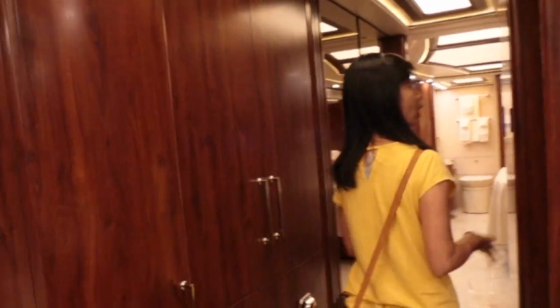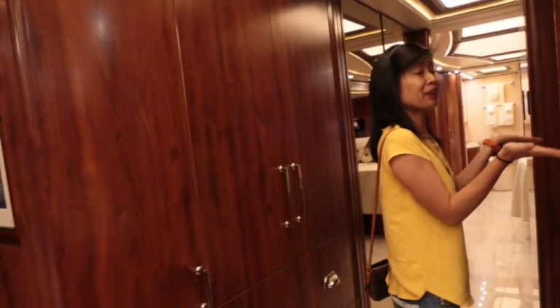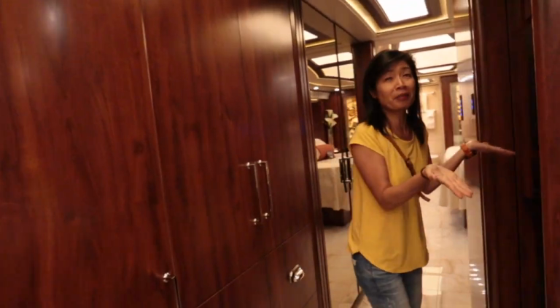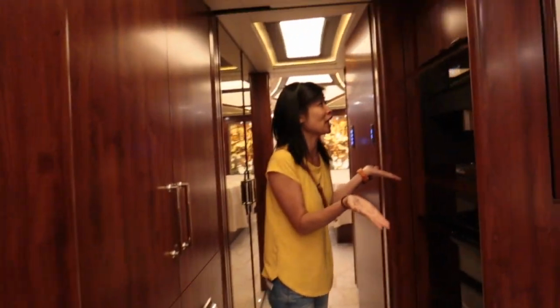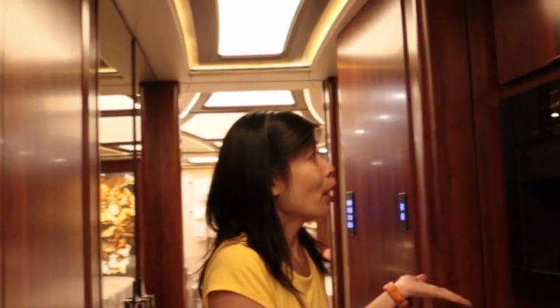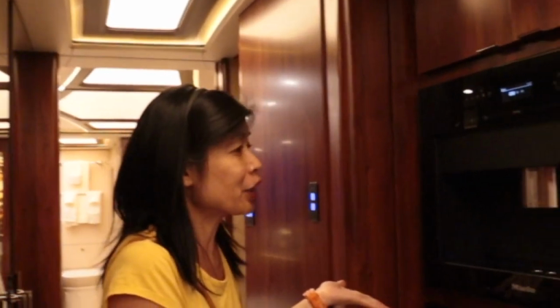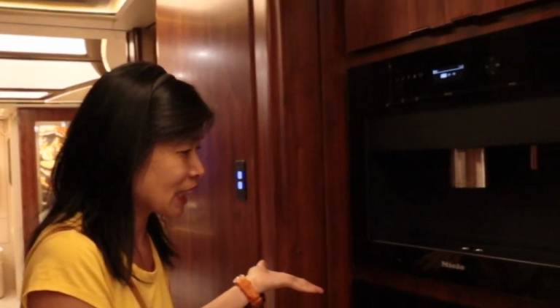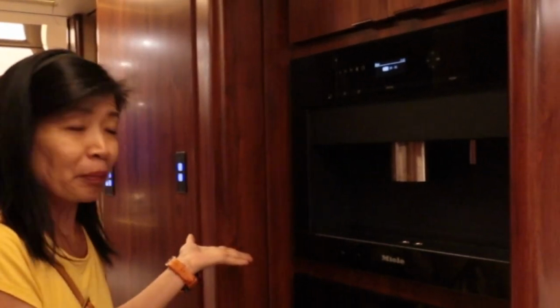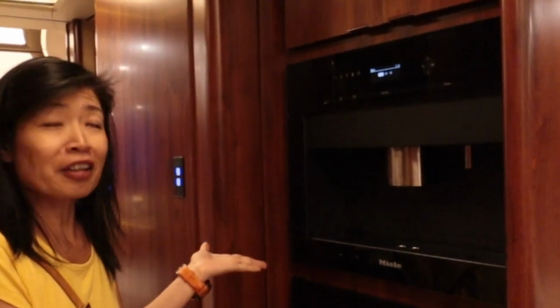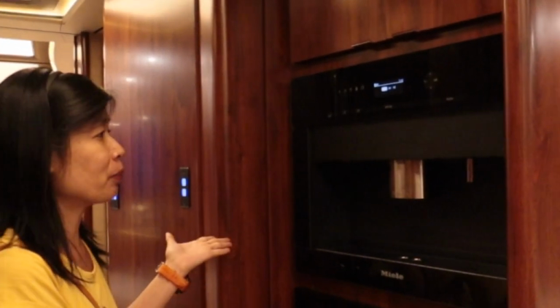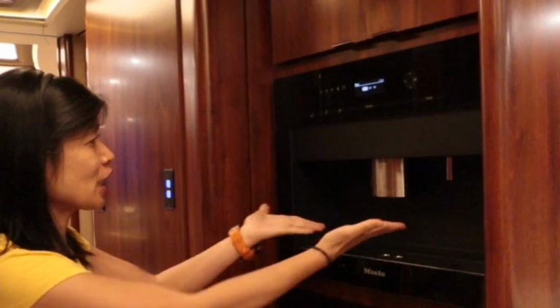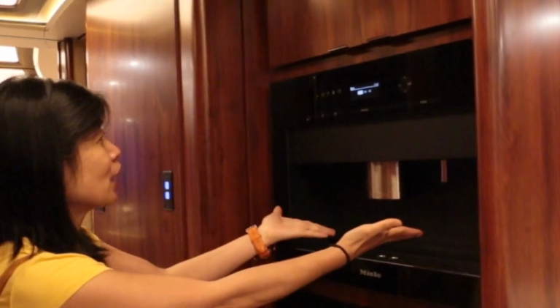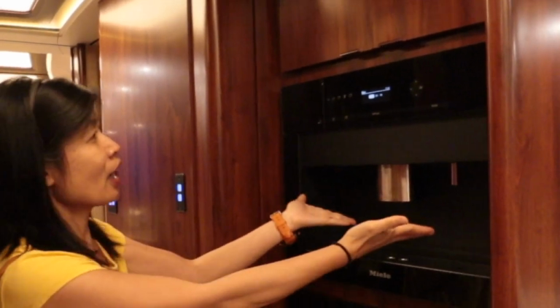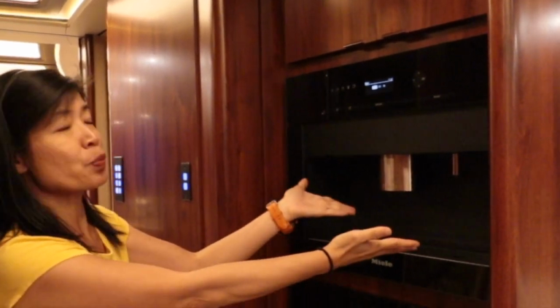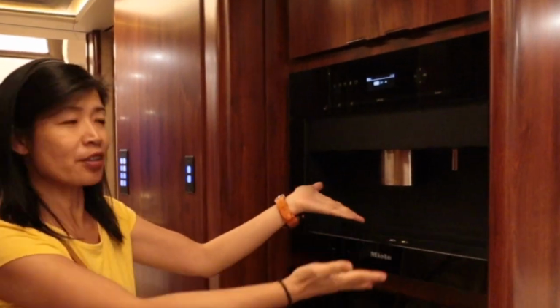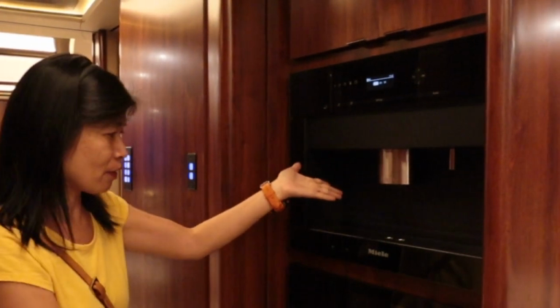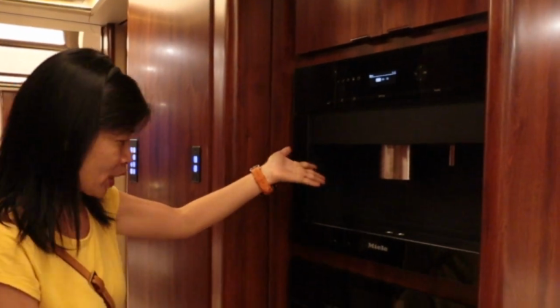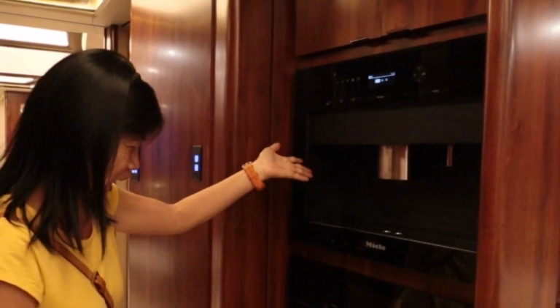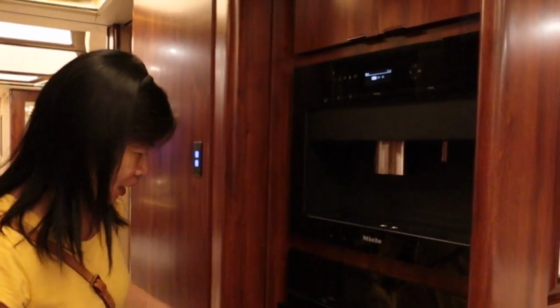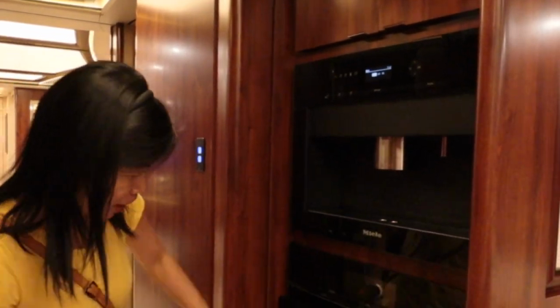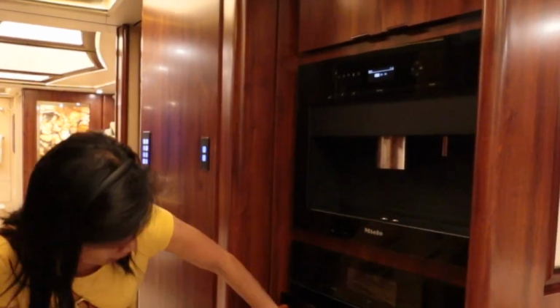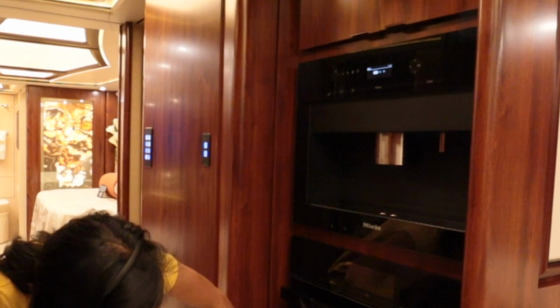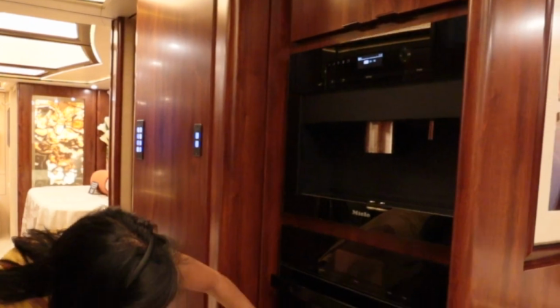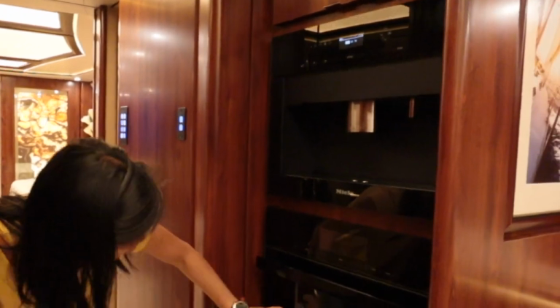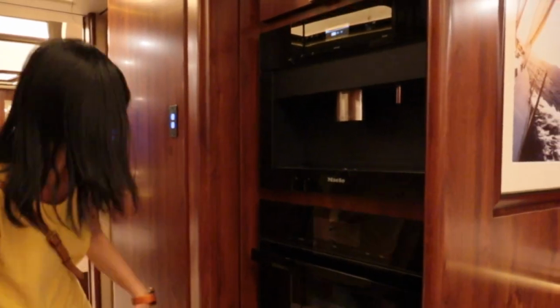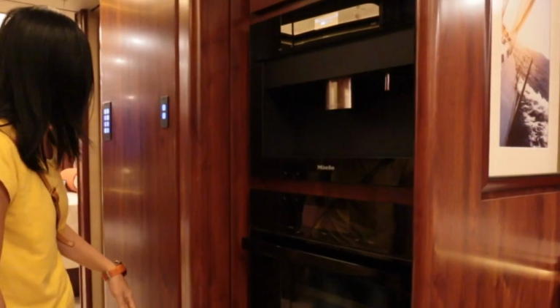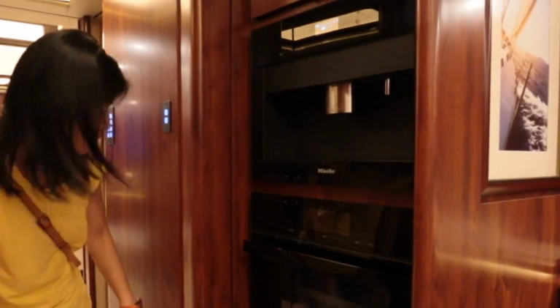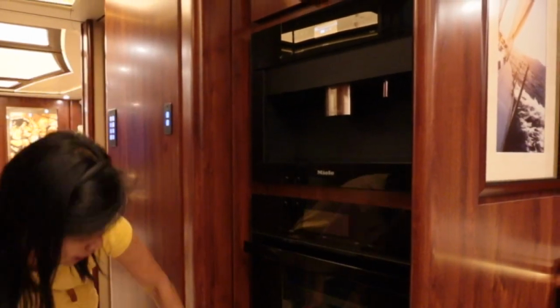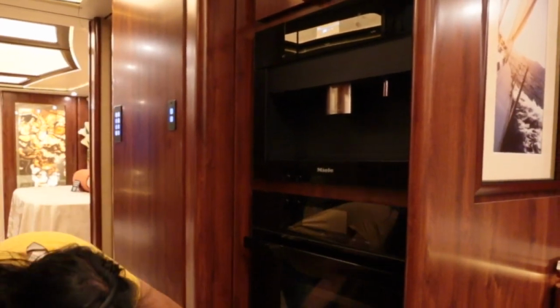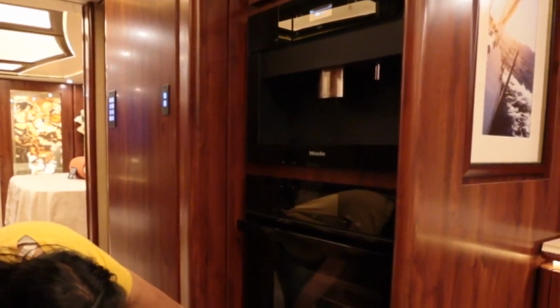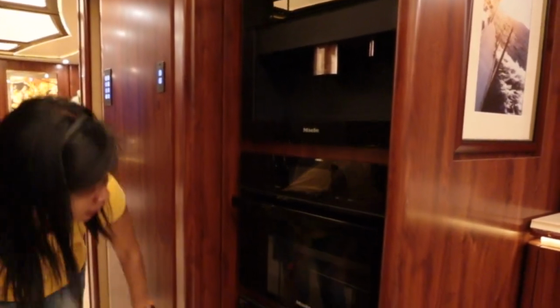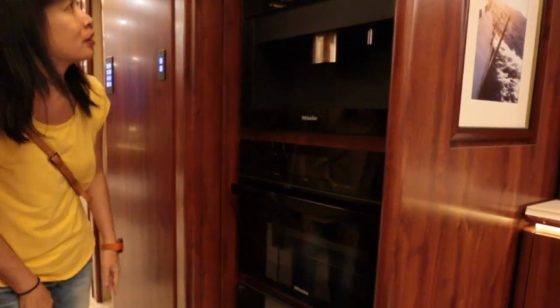Look at the coffee machine — oh my goodness, it's a built-in coffee machine. You can have espresso every morning. They also have an oven here, and a wine cooler.